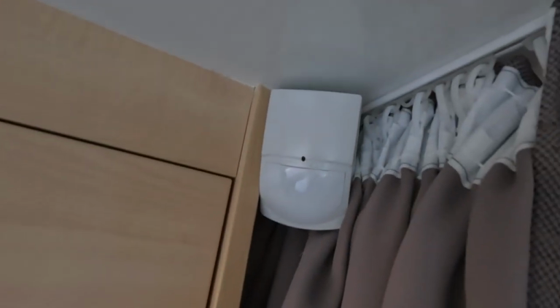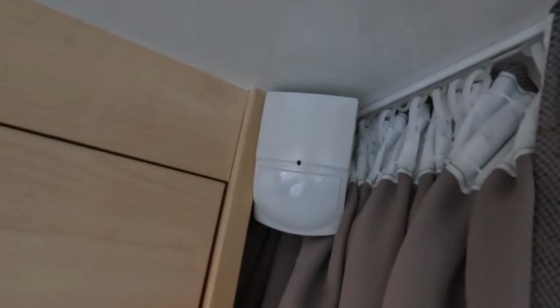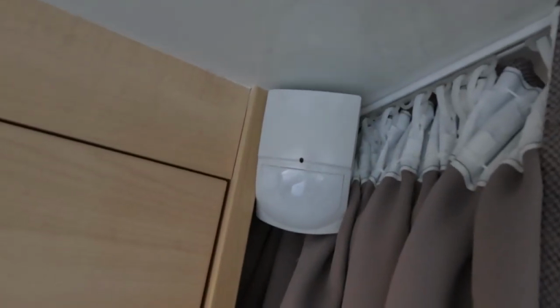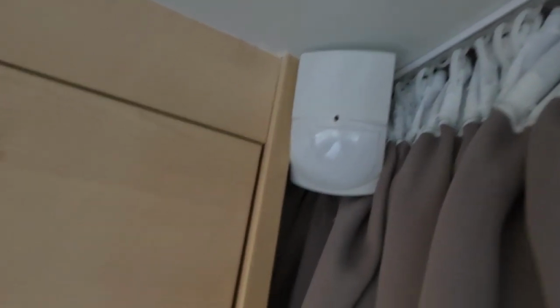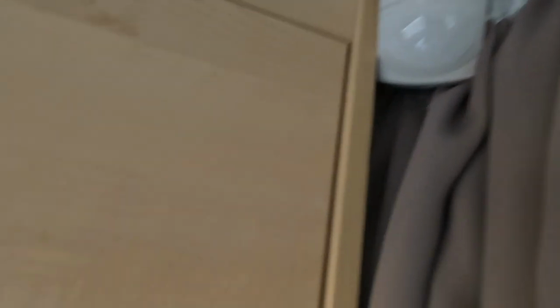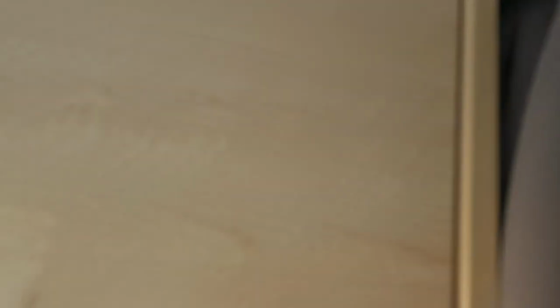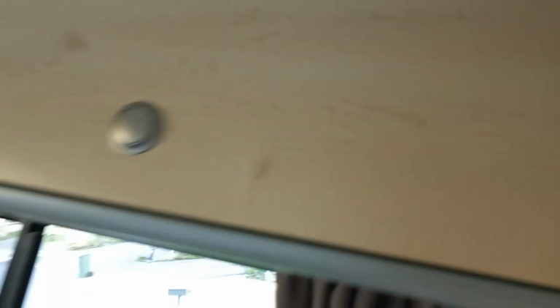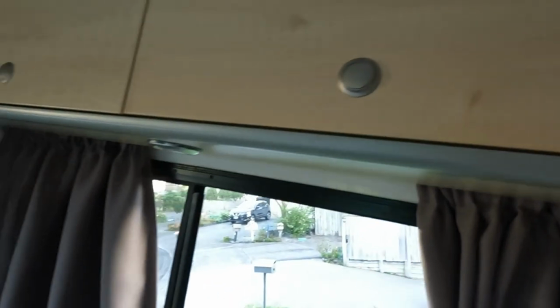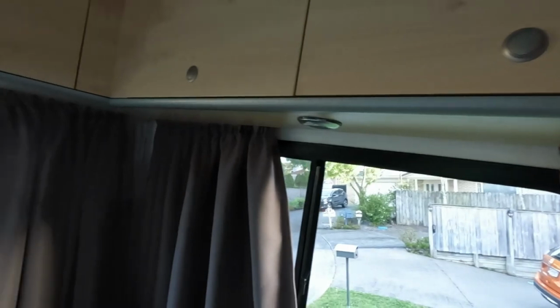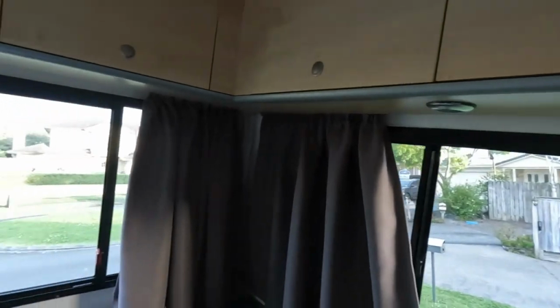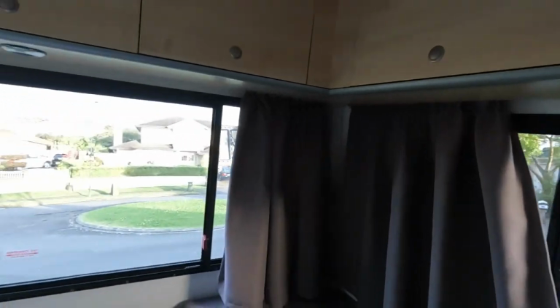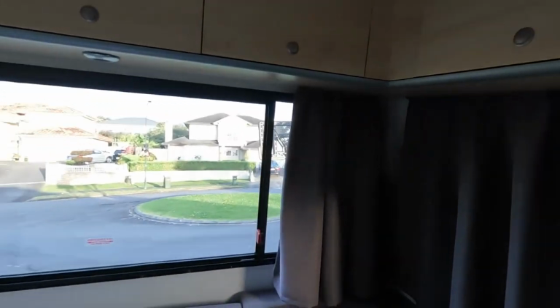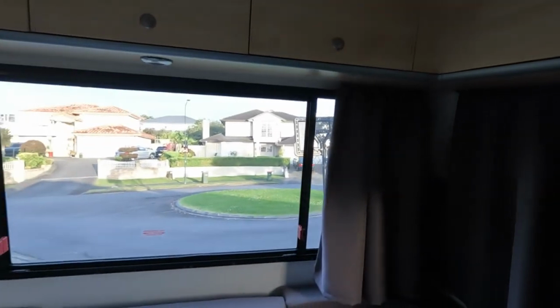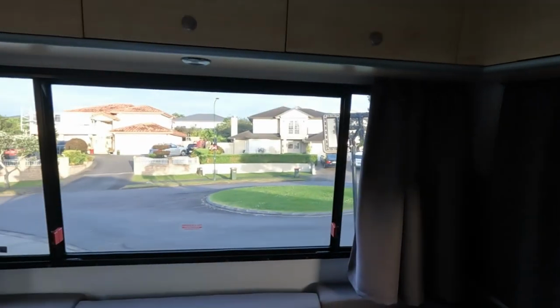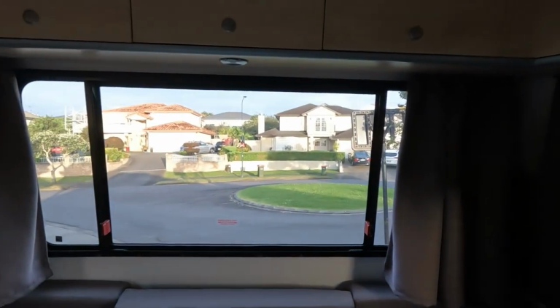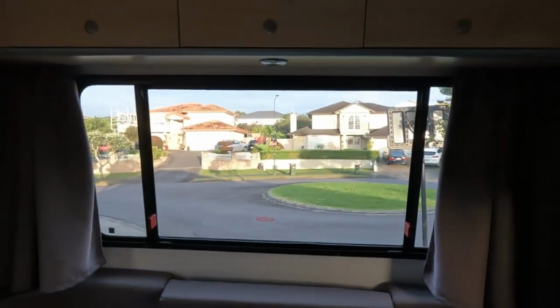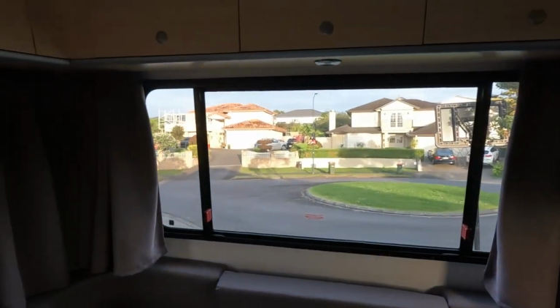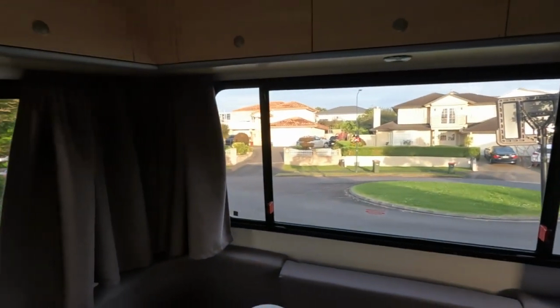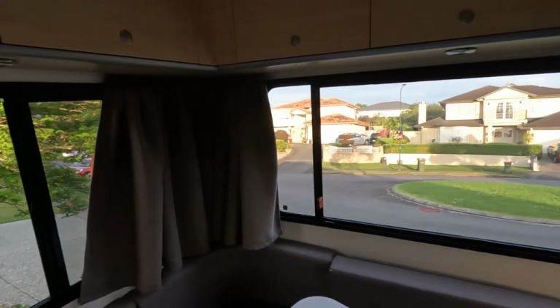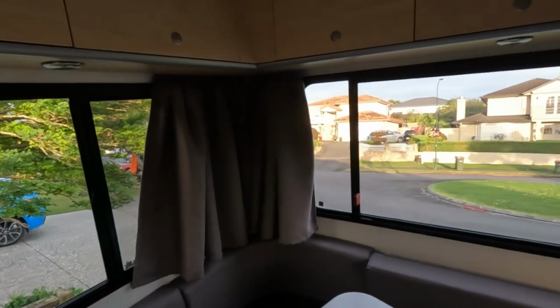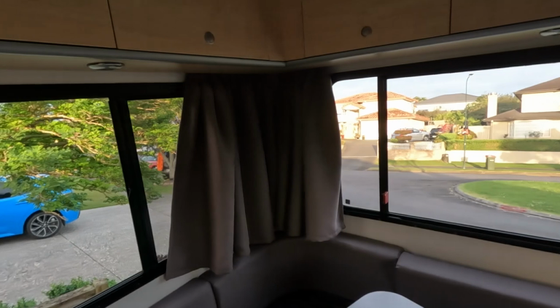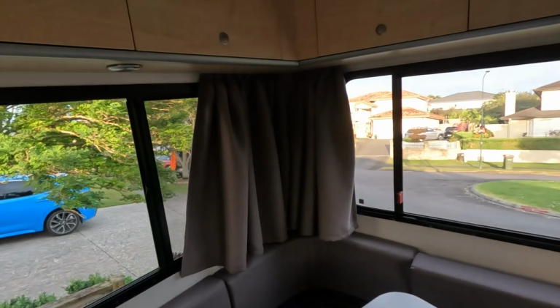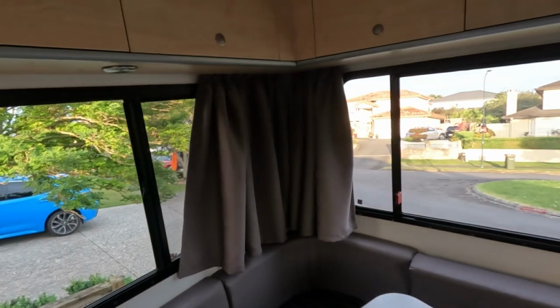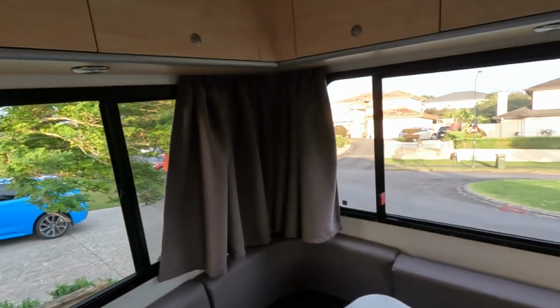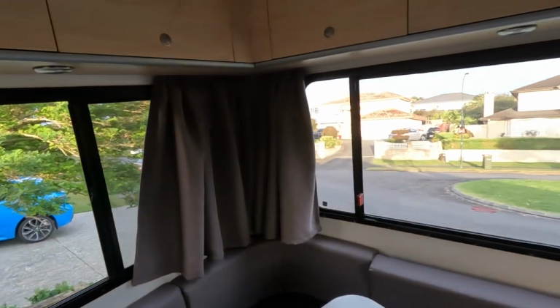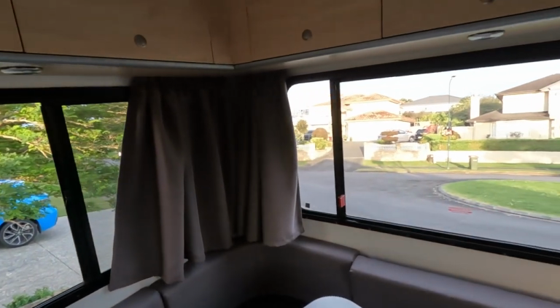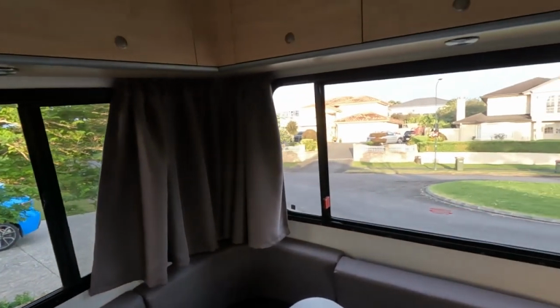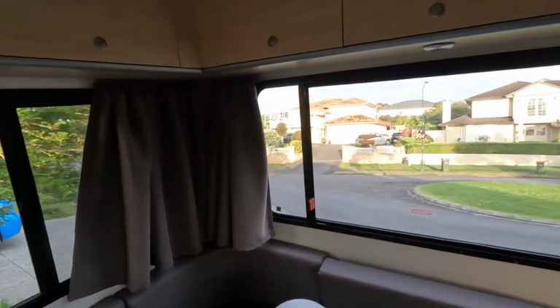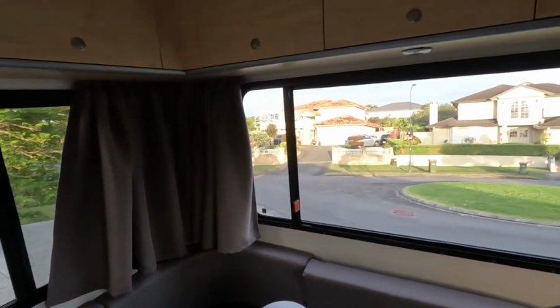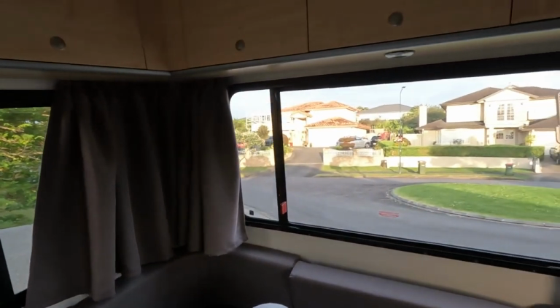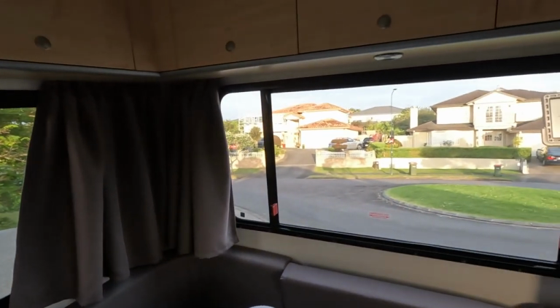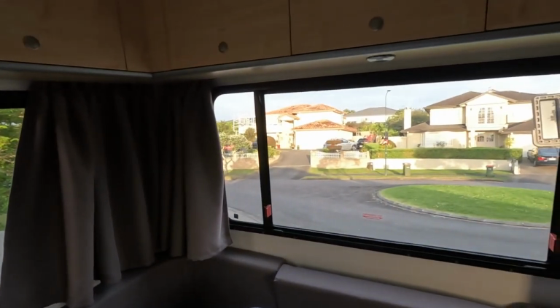Most importantly during the day, if you leave the van, make sure the windows are closed, because the curtains flapping in the breeze will set off the alarm. It is also GPS tracked, so if the van happens to be stolen, we can track it at all times.